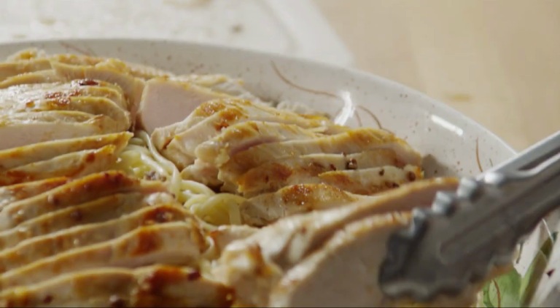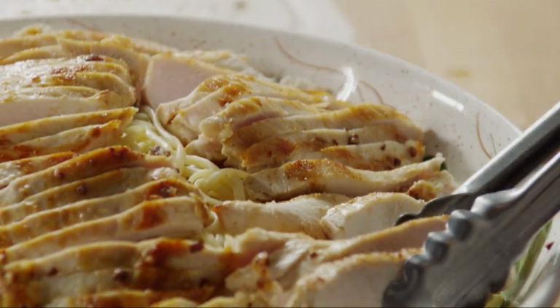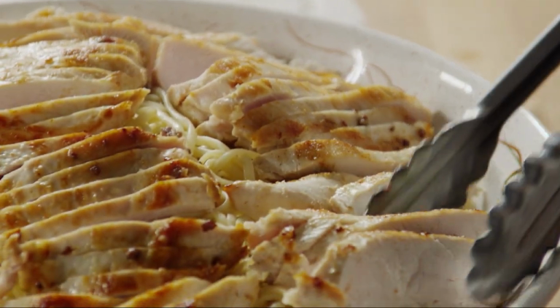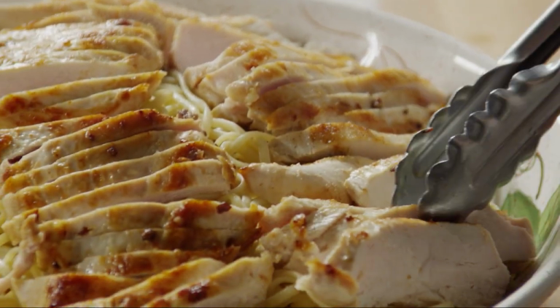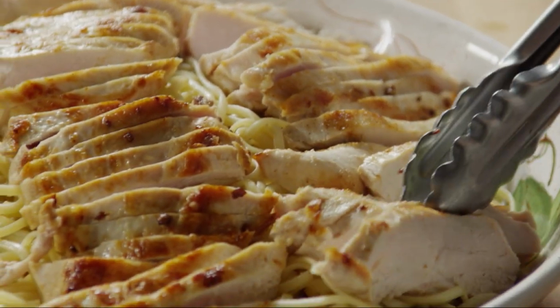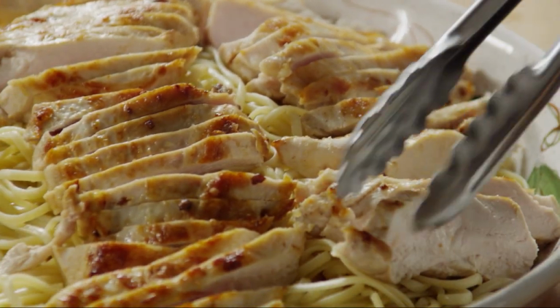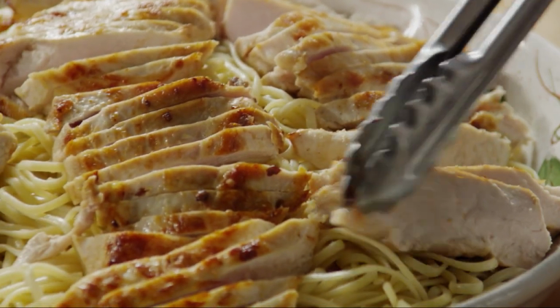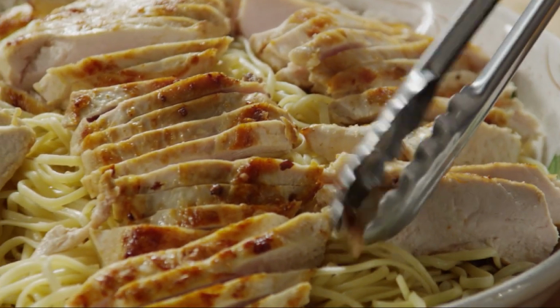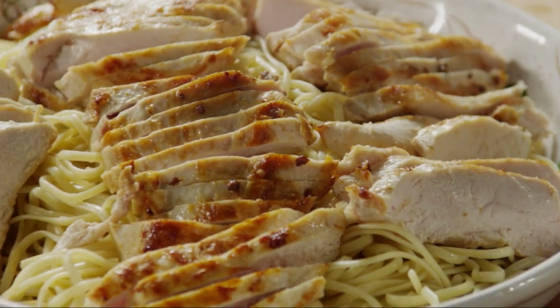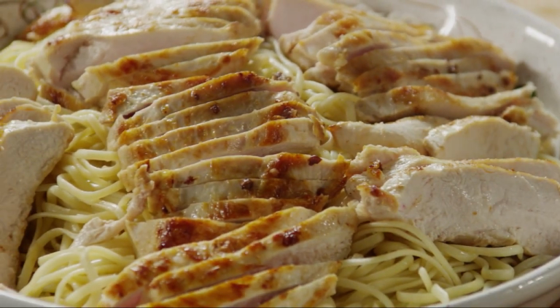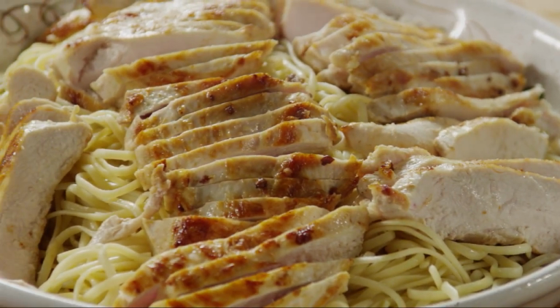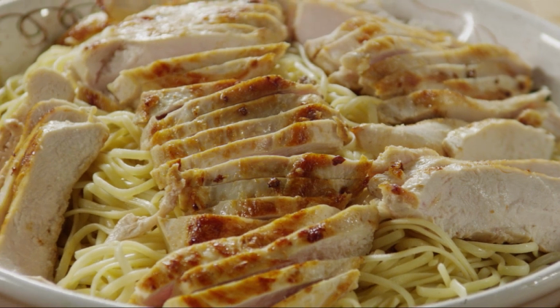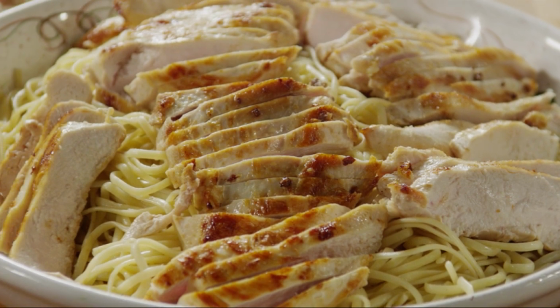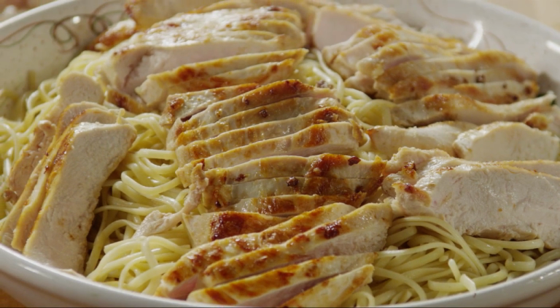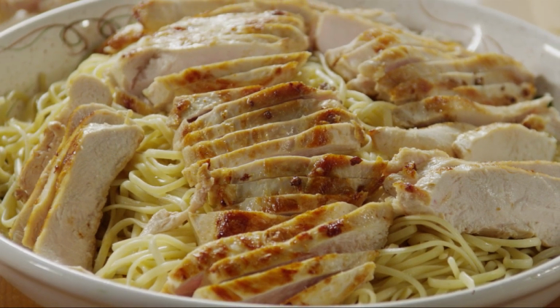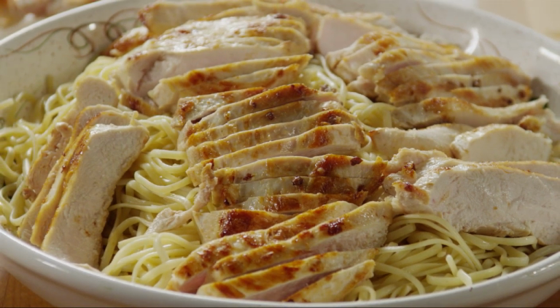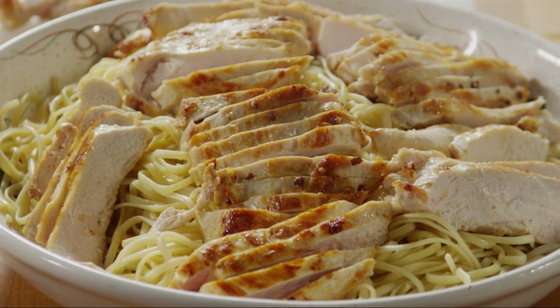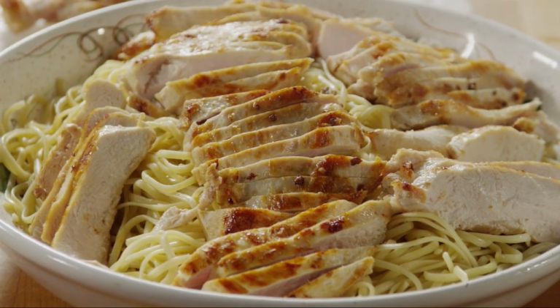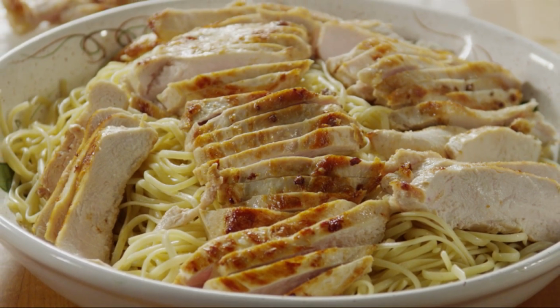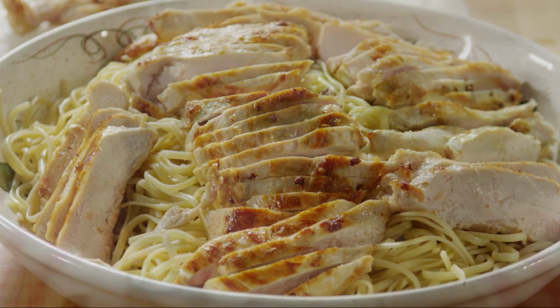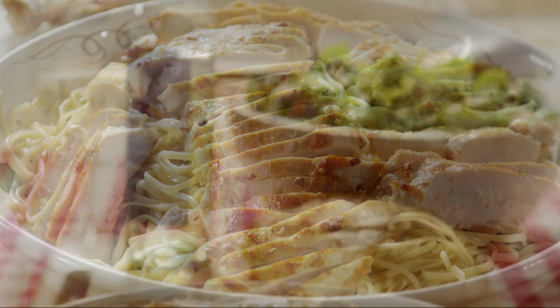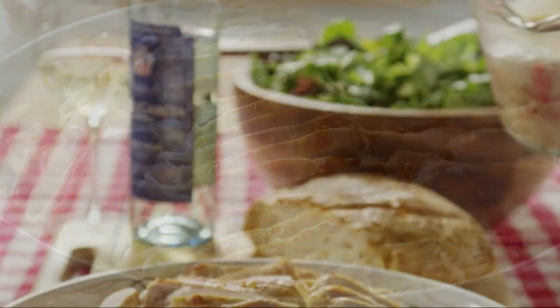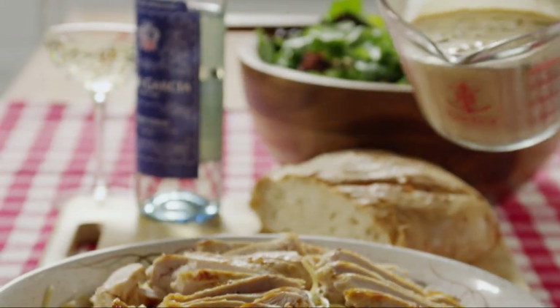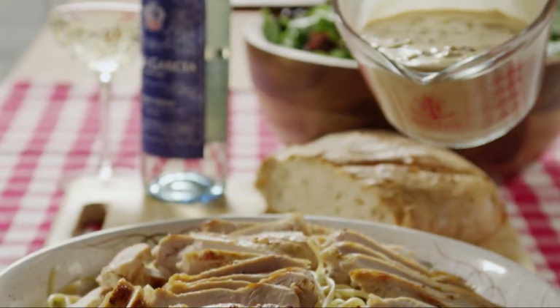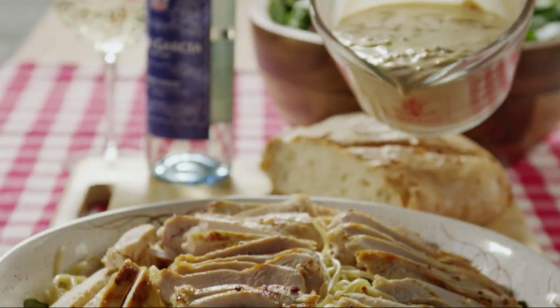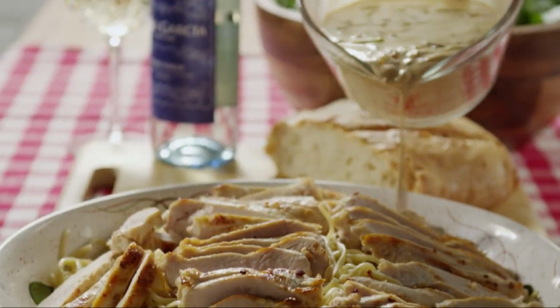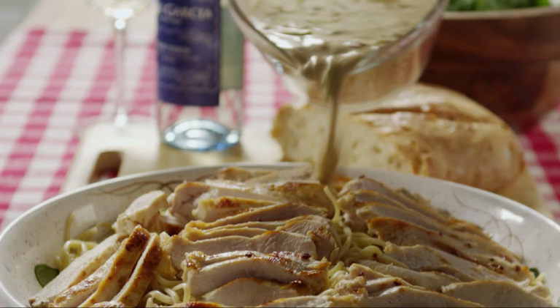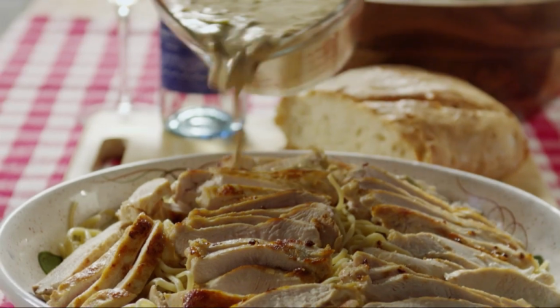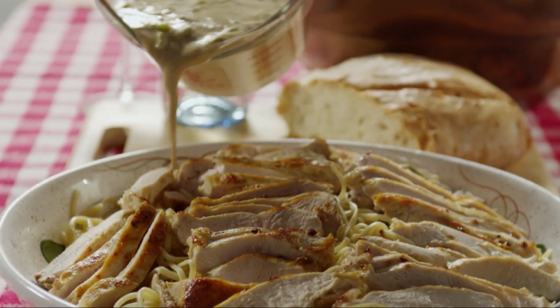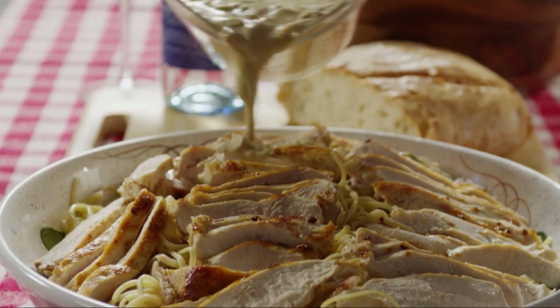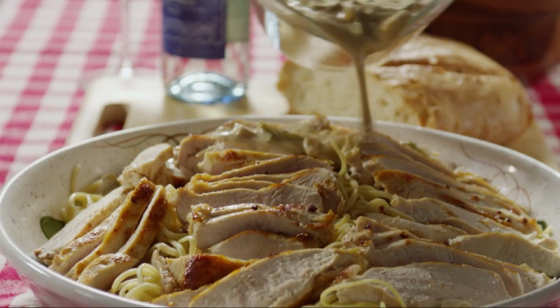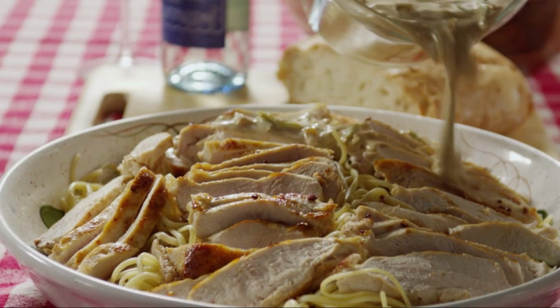Arrange the chicken strips over the linguine, then pour the Parmesan cream sauce over everything.